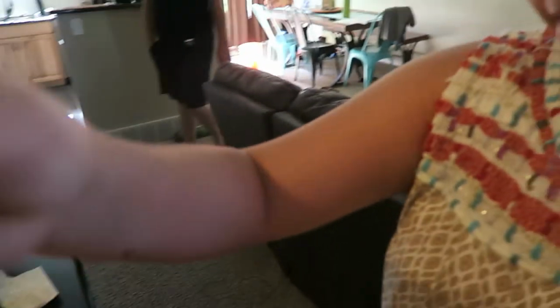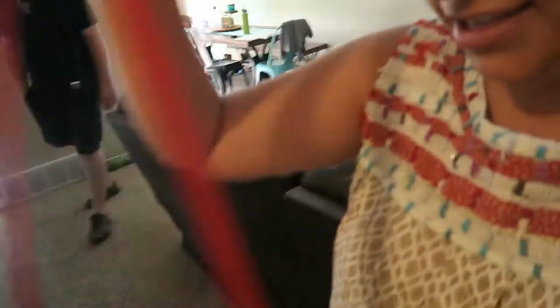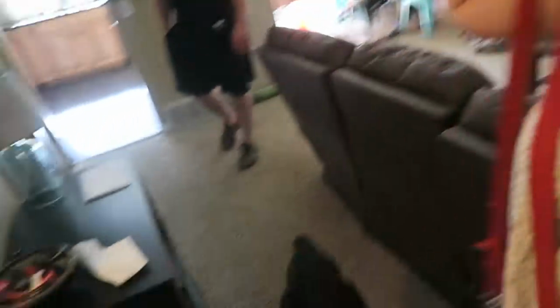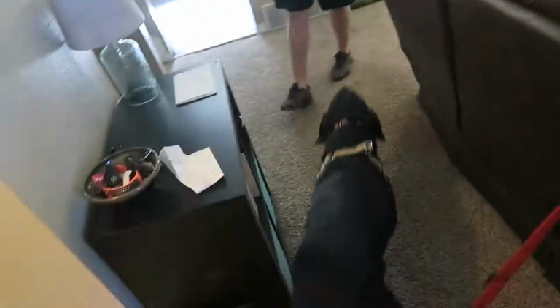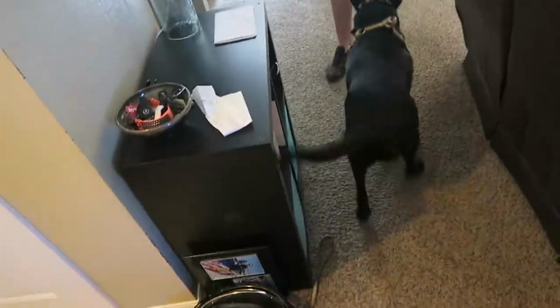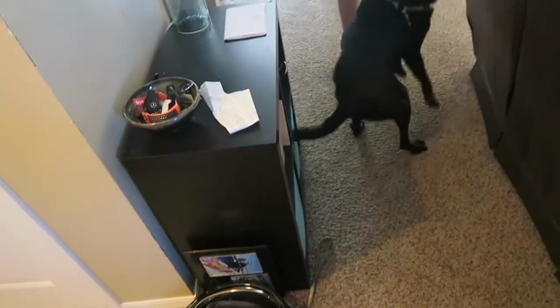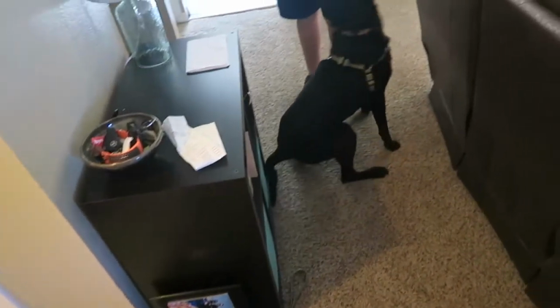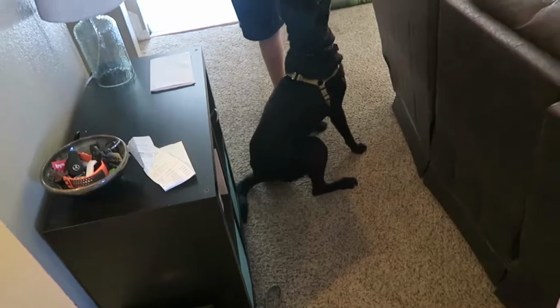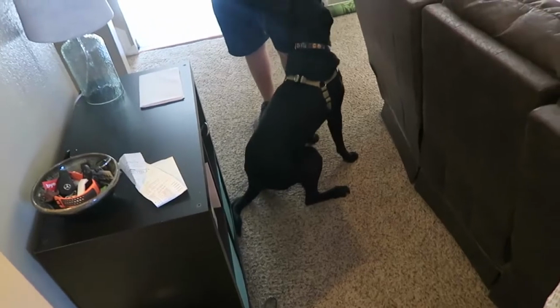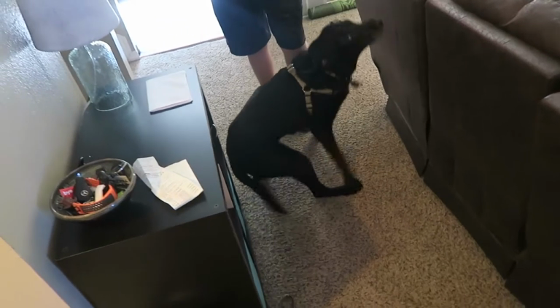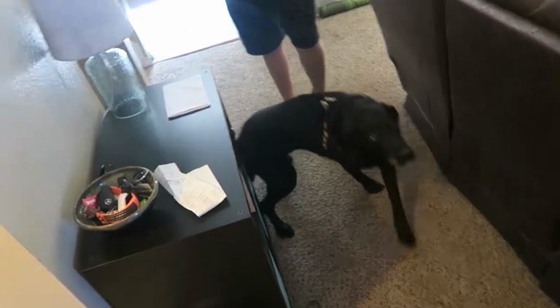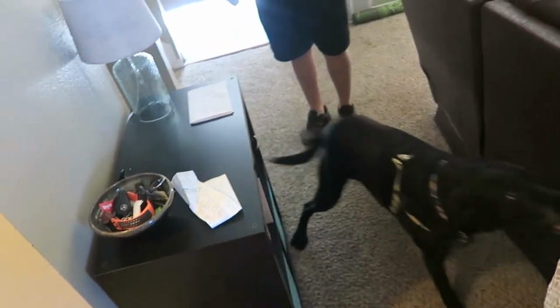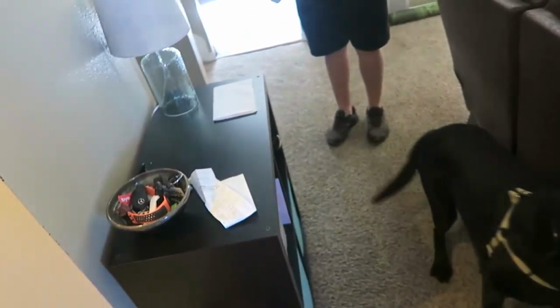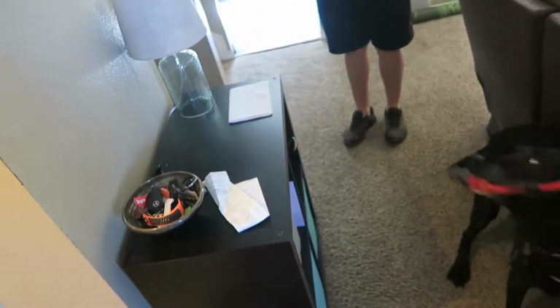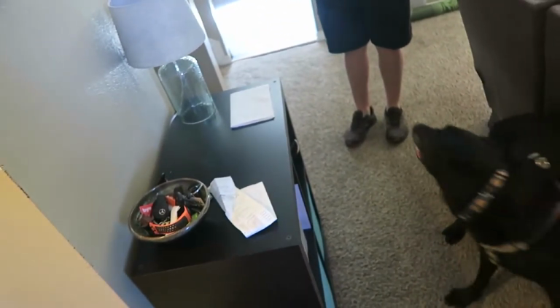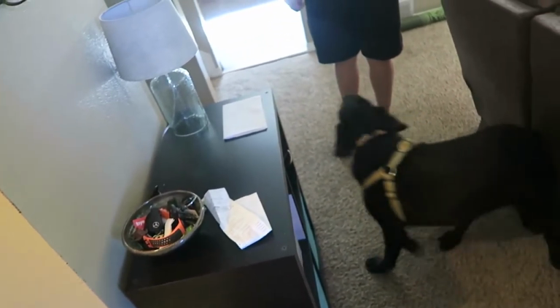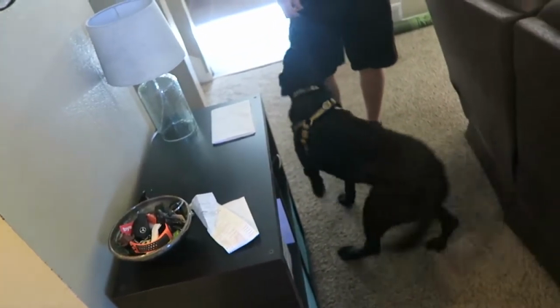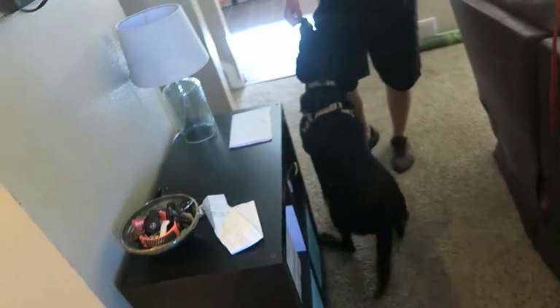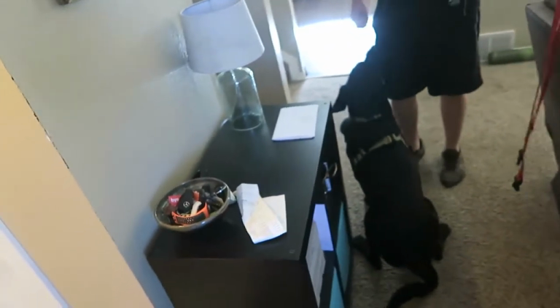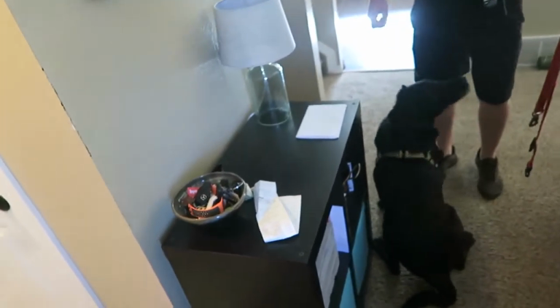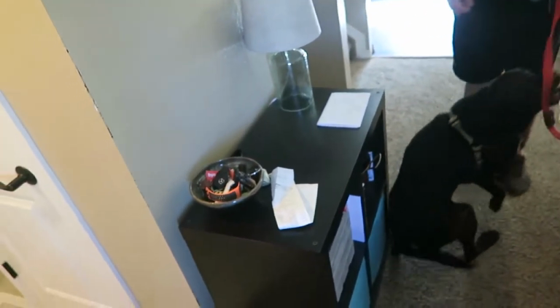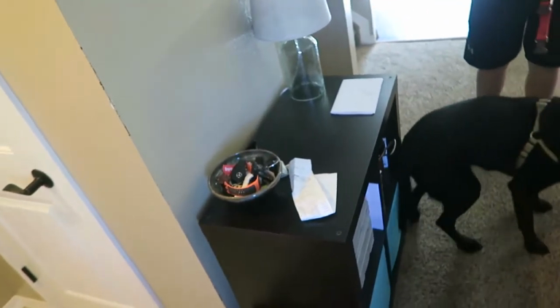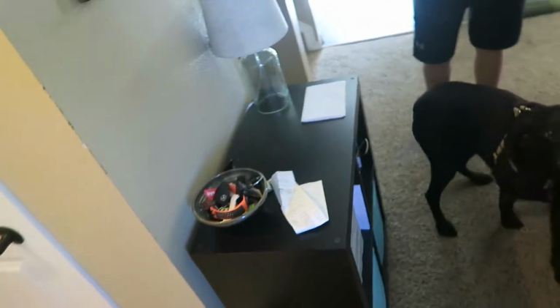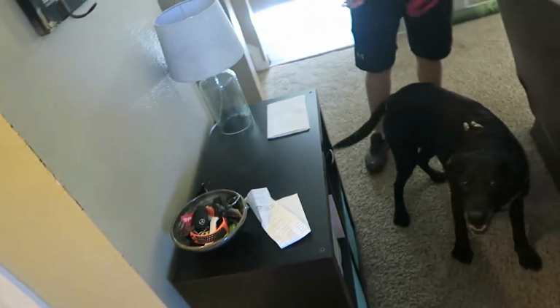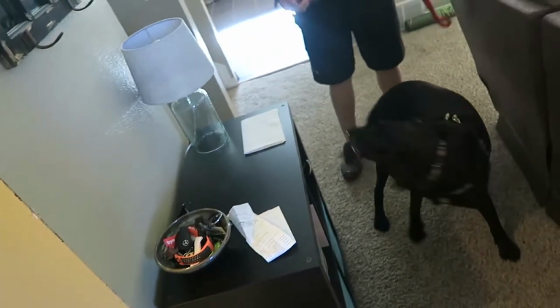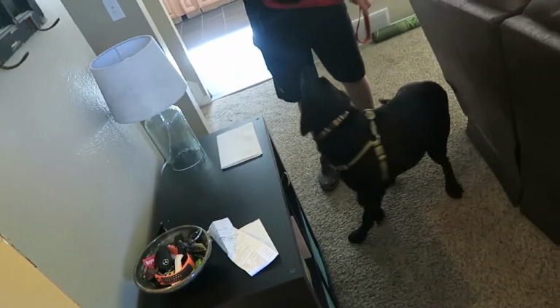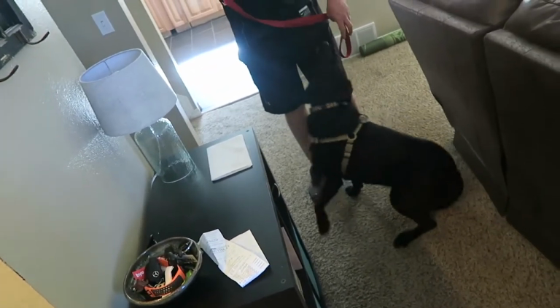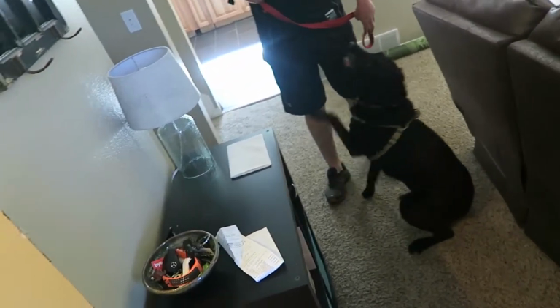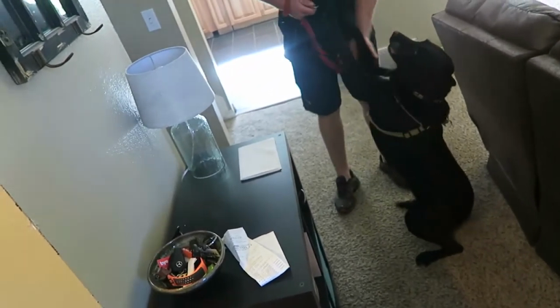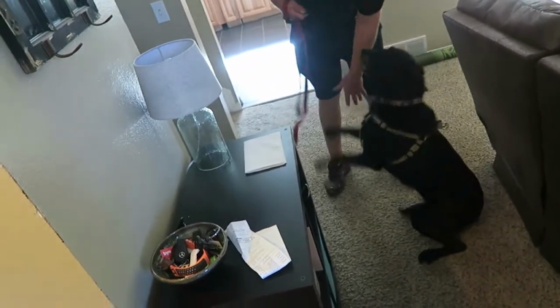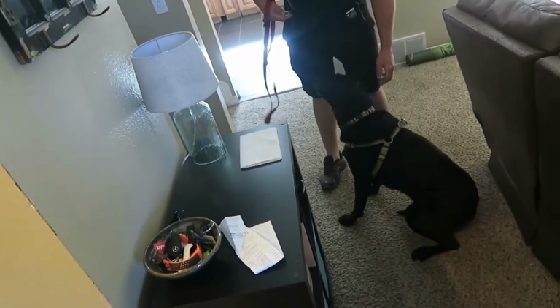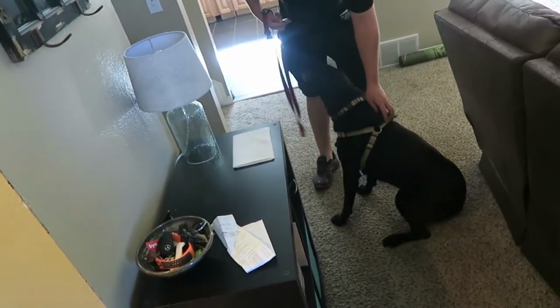Sit. Cora, sit — sit! You can't sit down. Sit, Cora! Hey, sit, sit. No, sit.